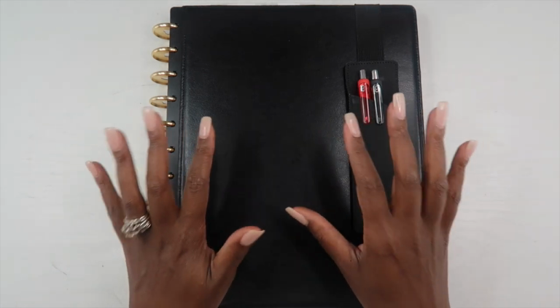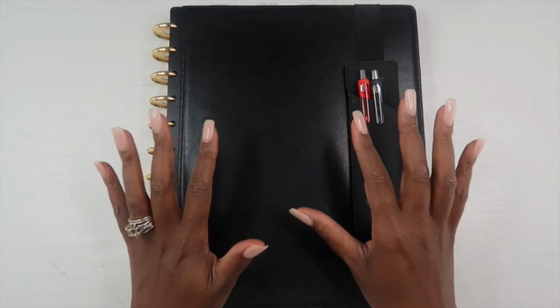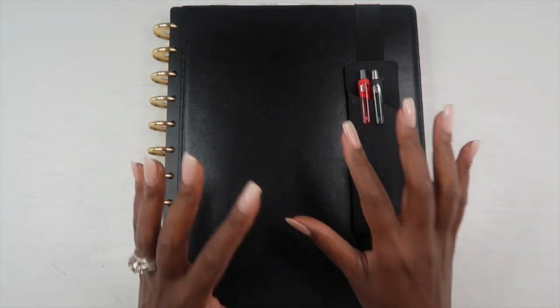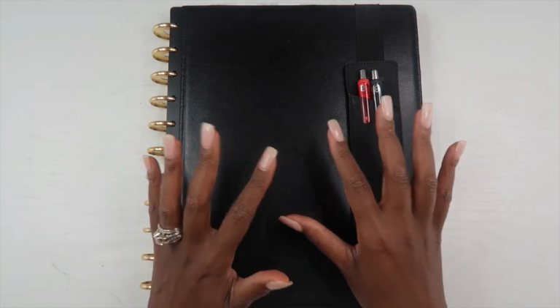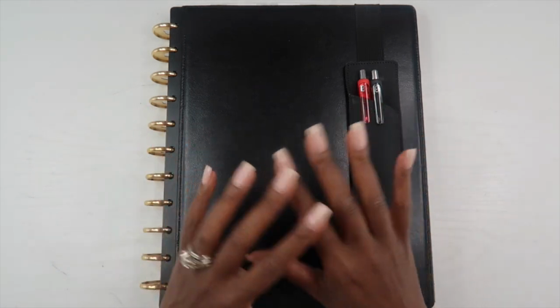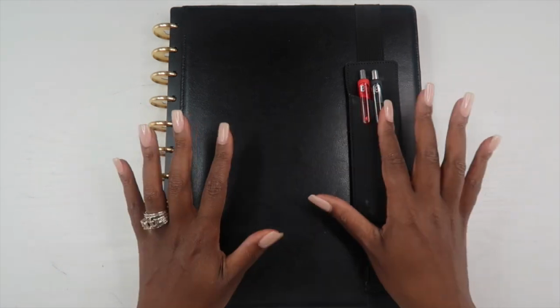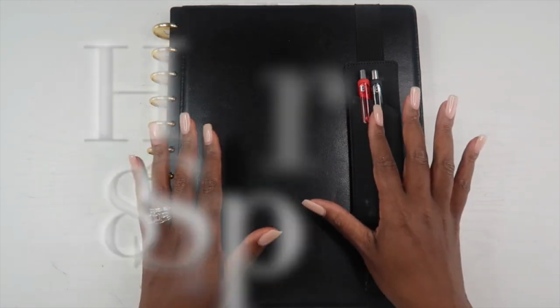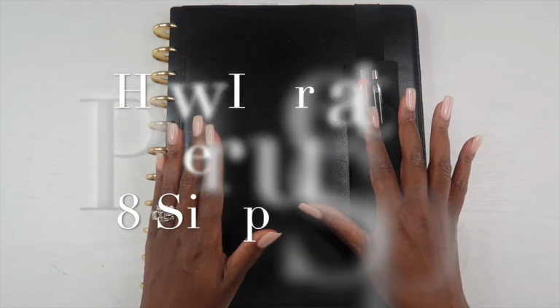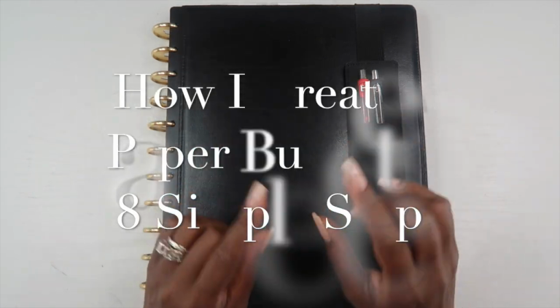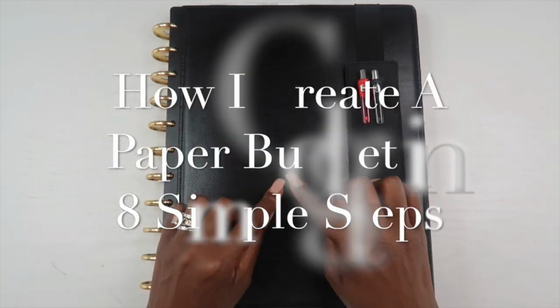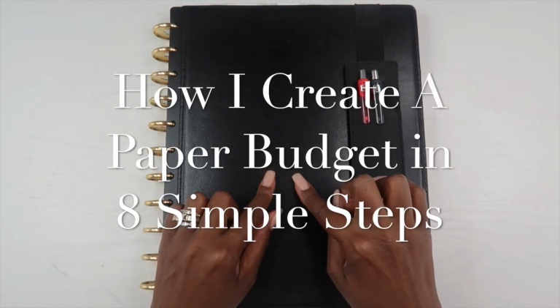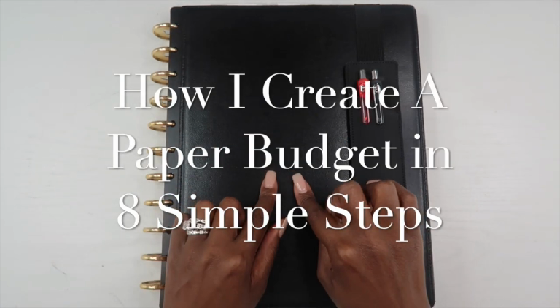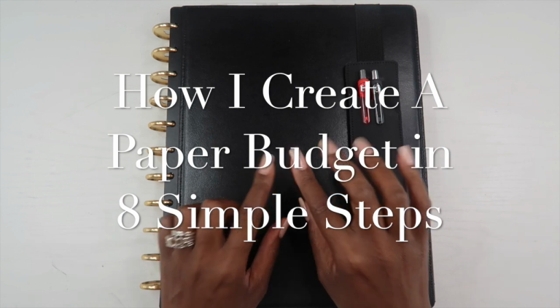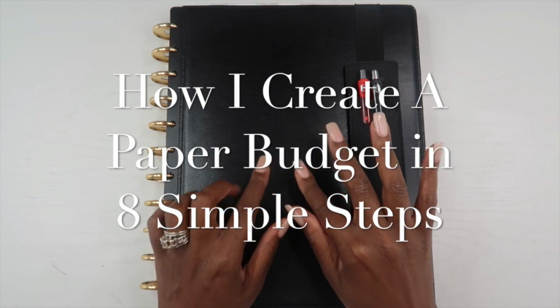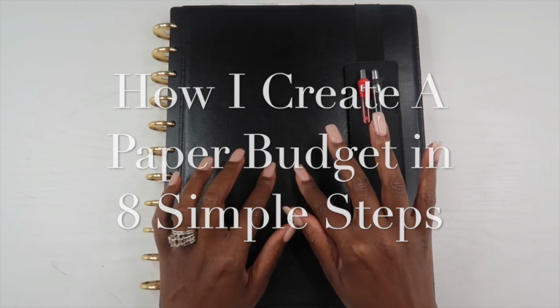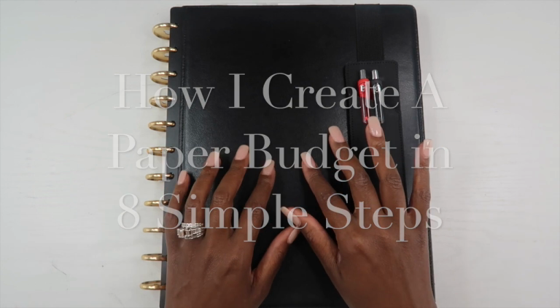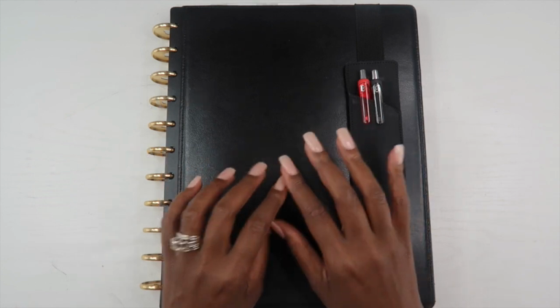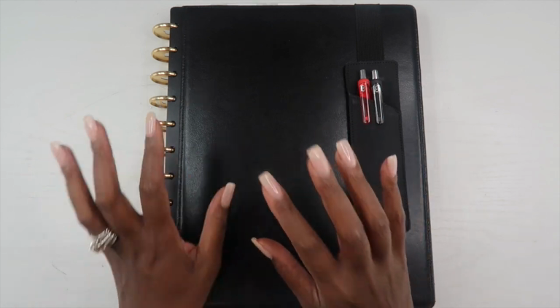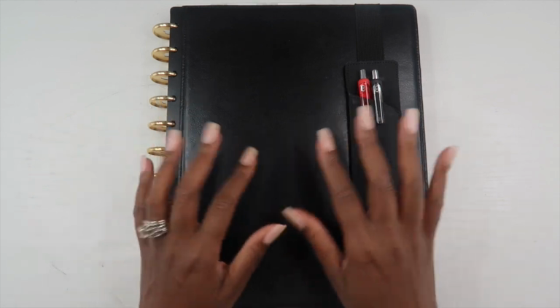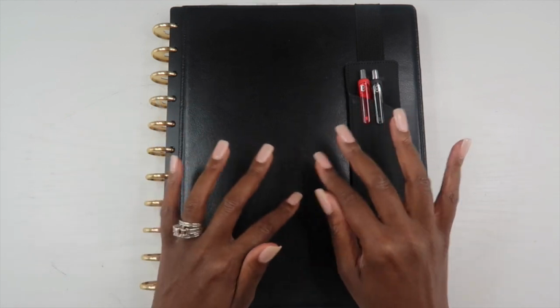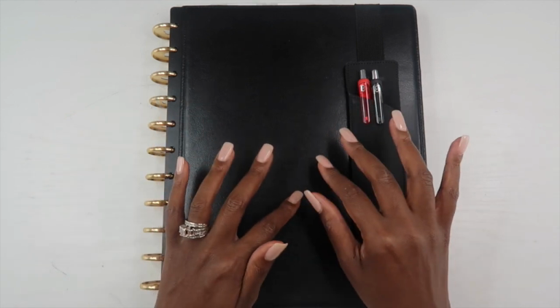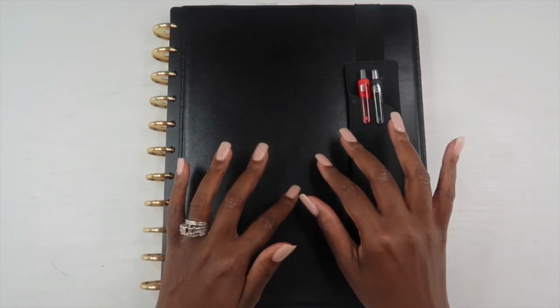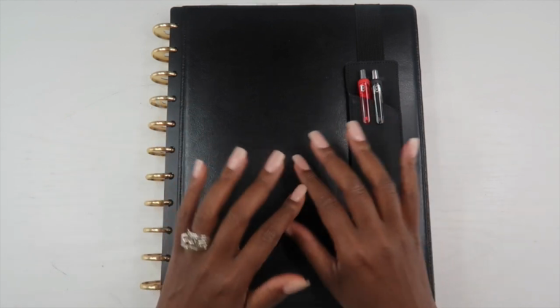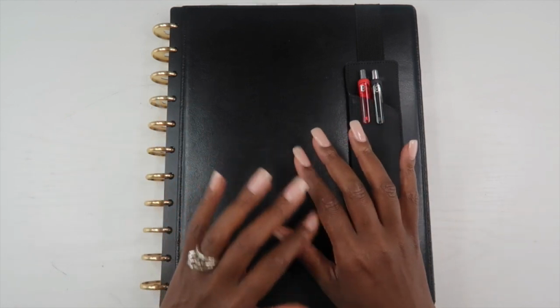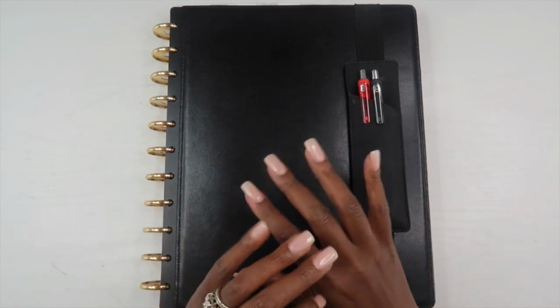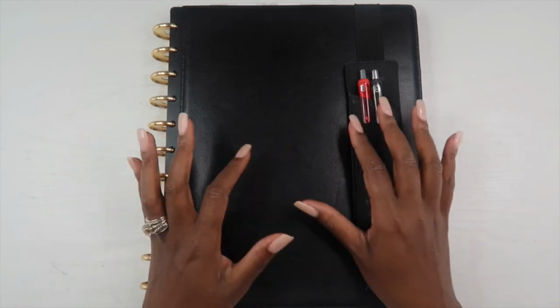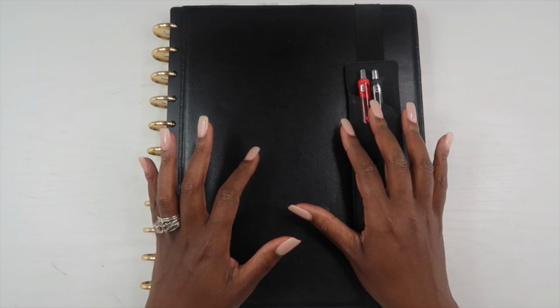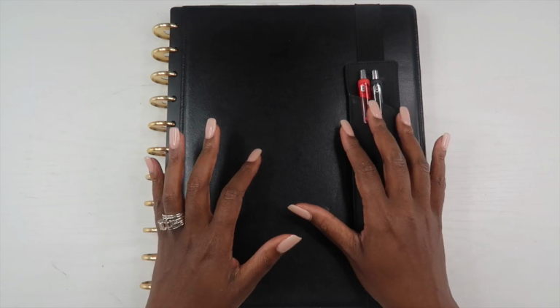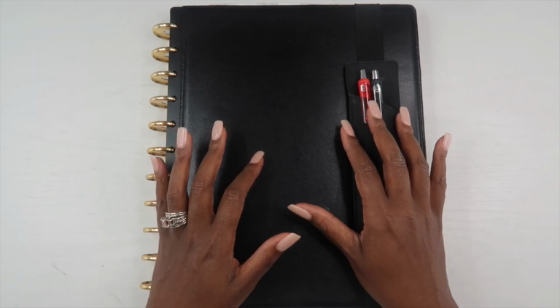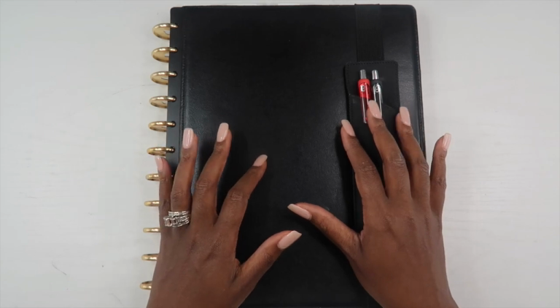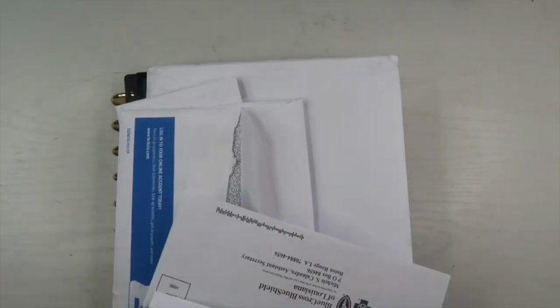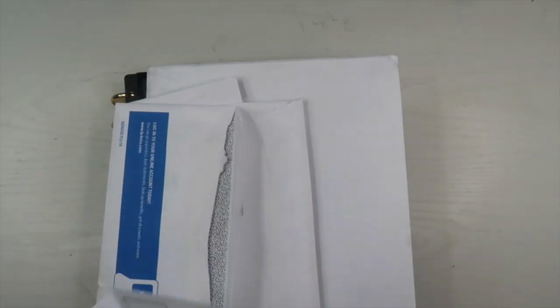In today's video I wanted to walk you through how I make a budget in eight simple steps. I'm going to be sharing with you my budget planner and the step-by-step process that I do in order to set up my budget for the month.